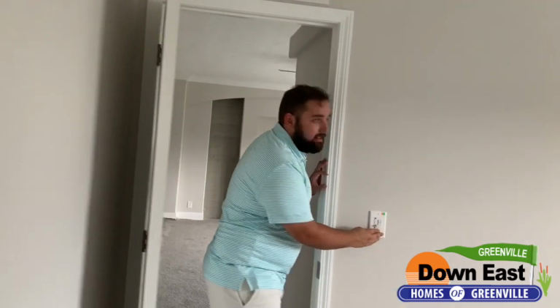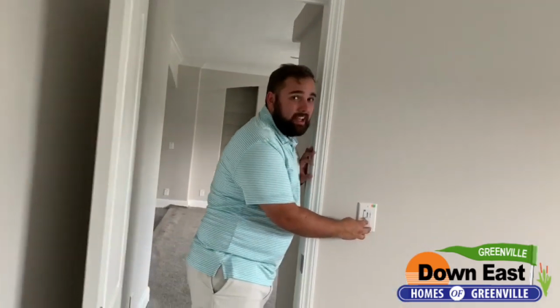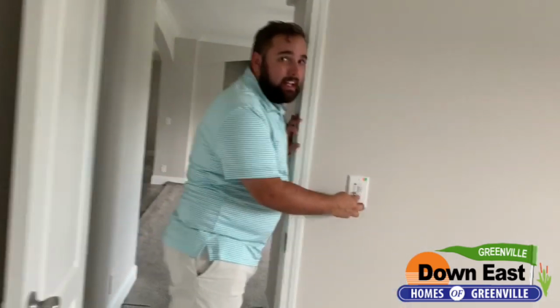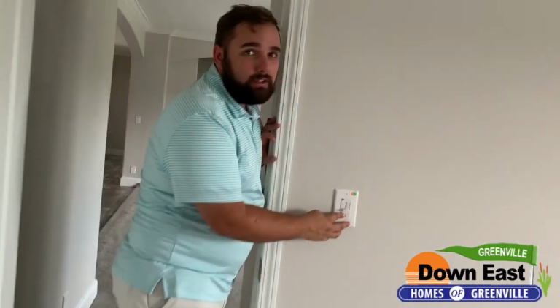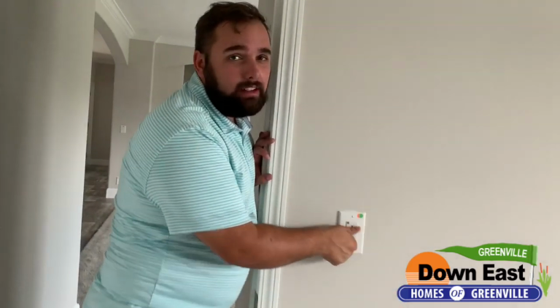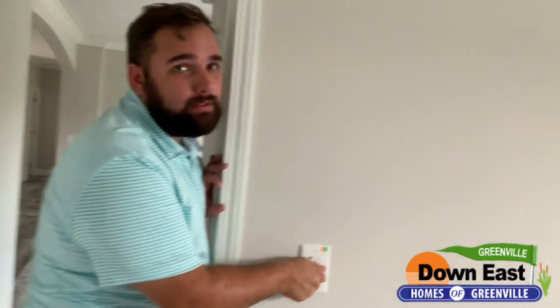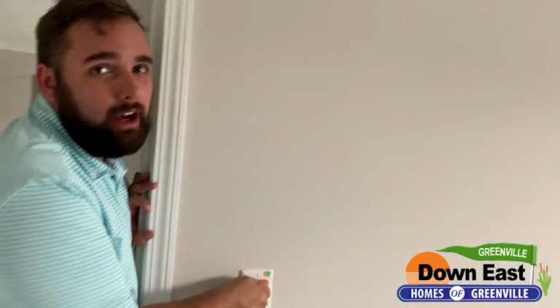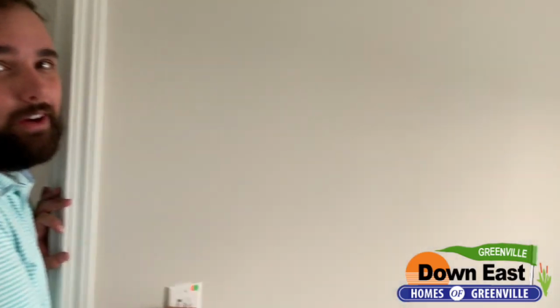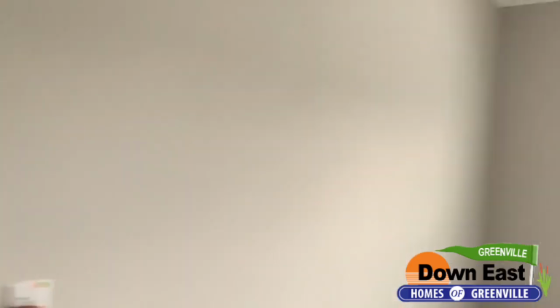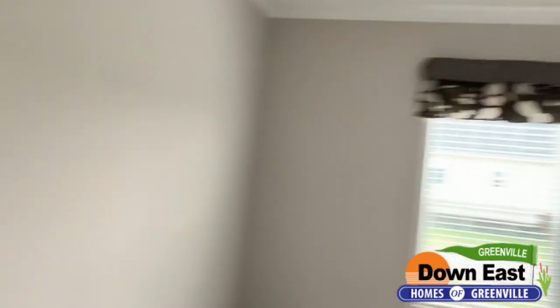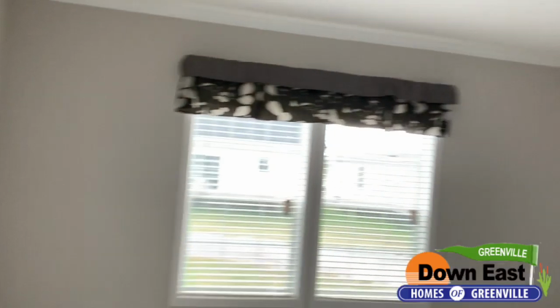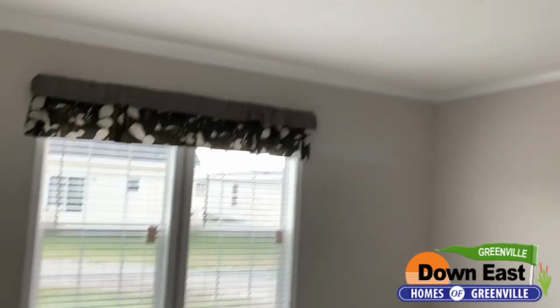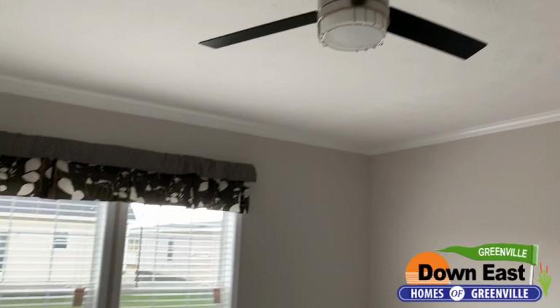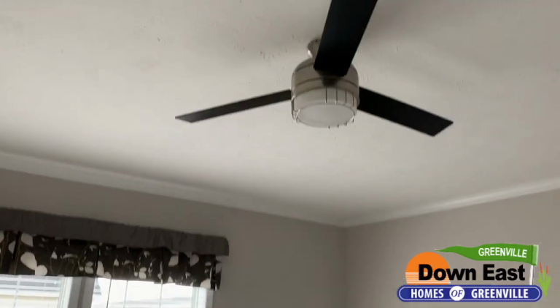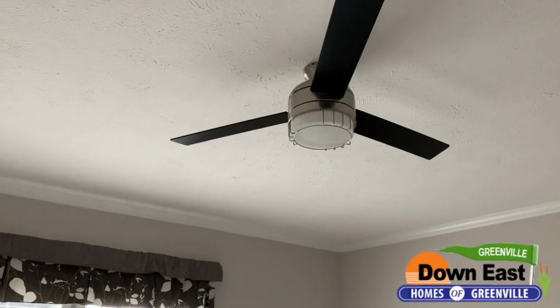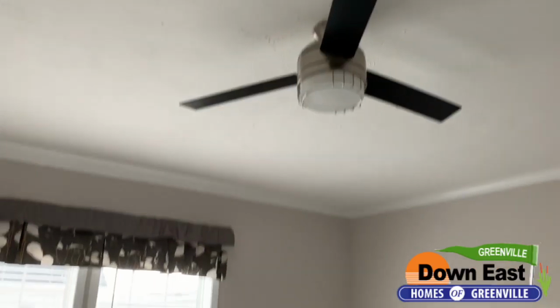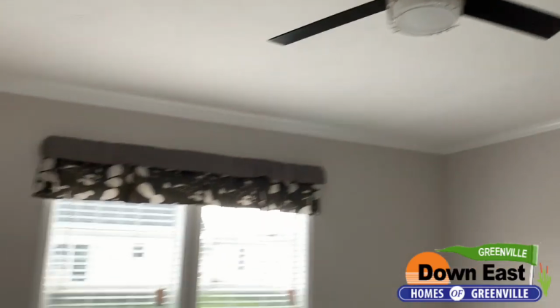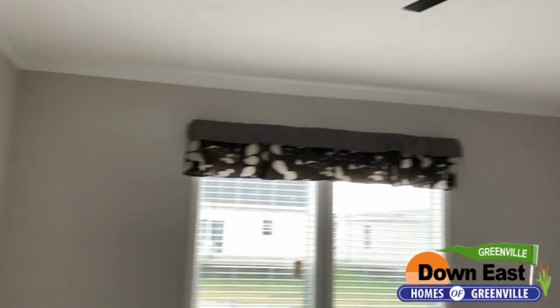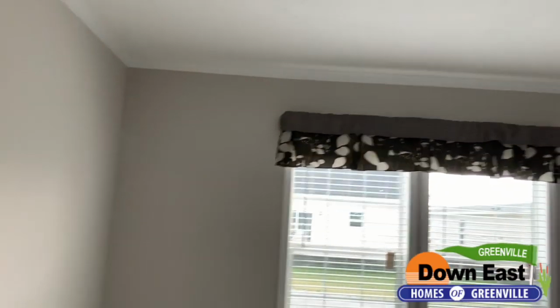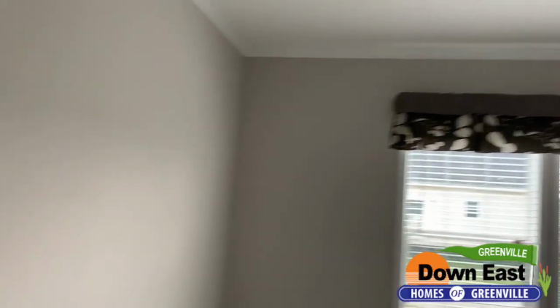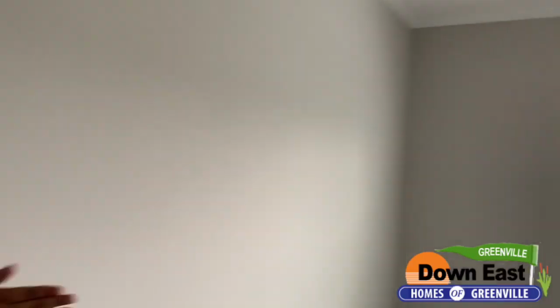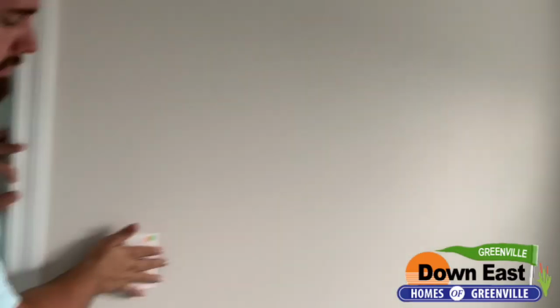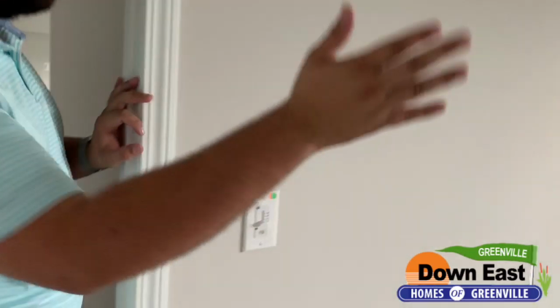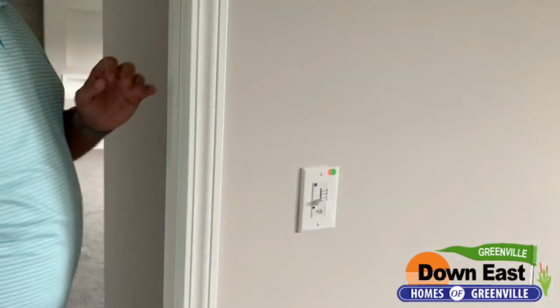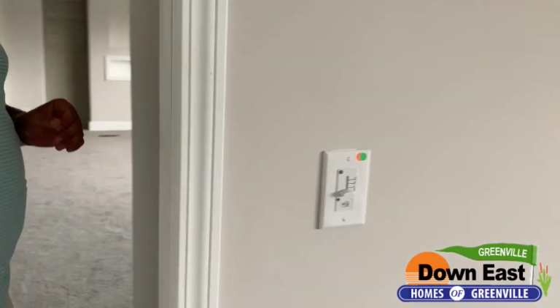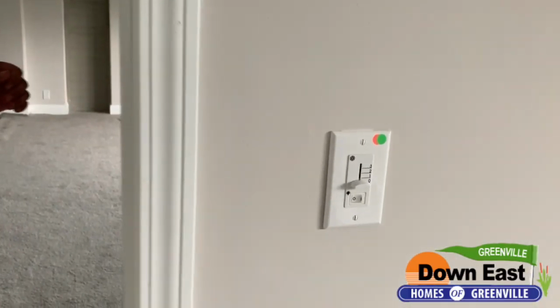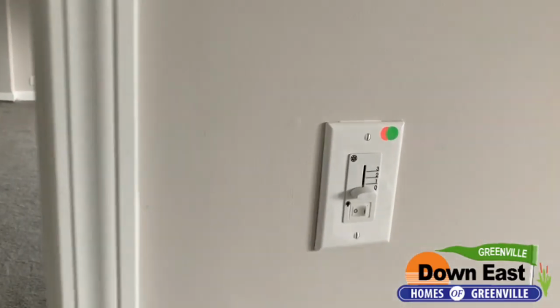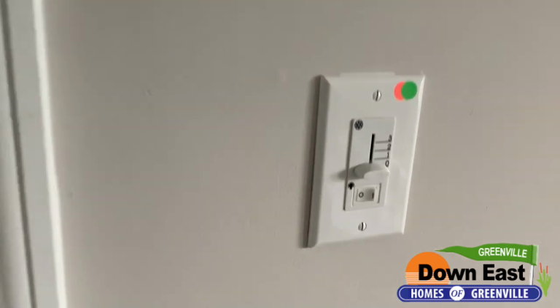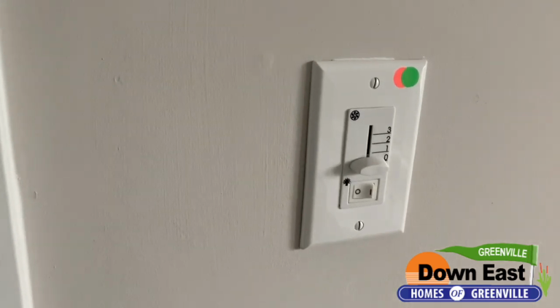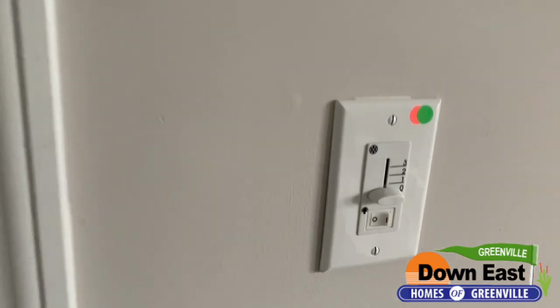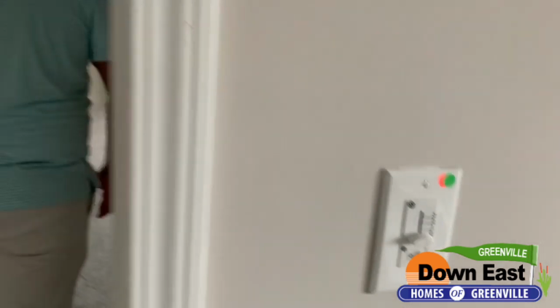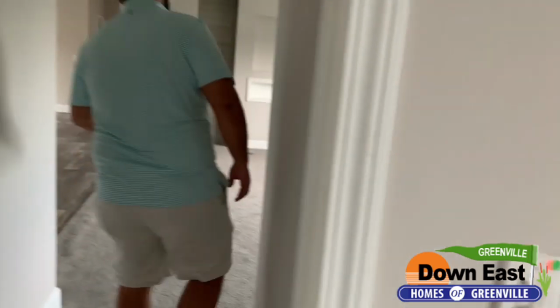I love this ceiling fan — I talk about it in all the houses that have it. There are no pull cords at all; it's completely controlled by the wall switch, which is really nice.